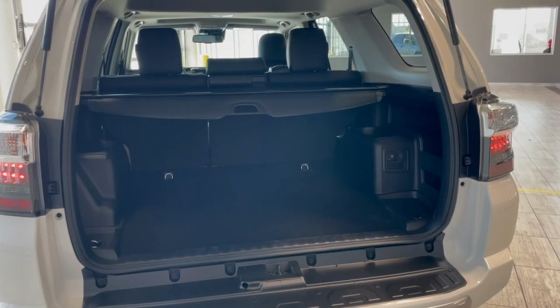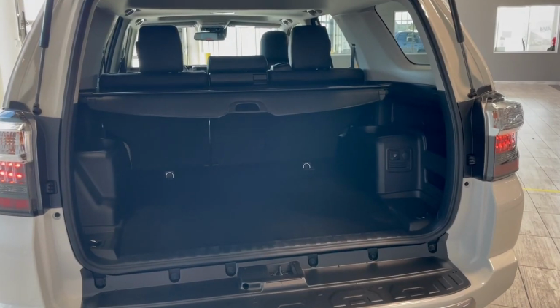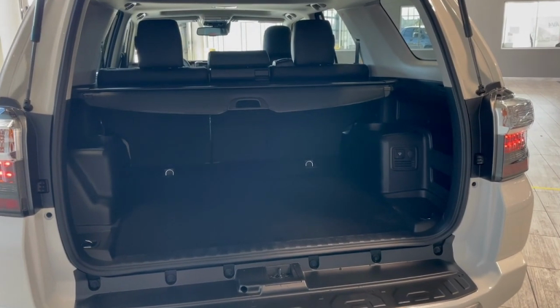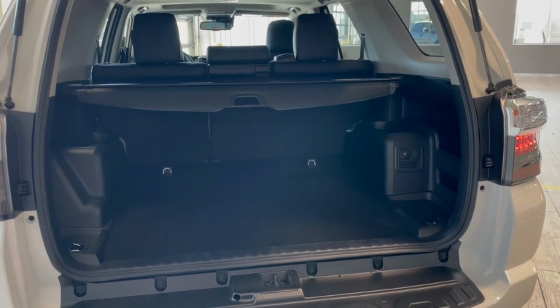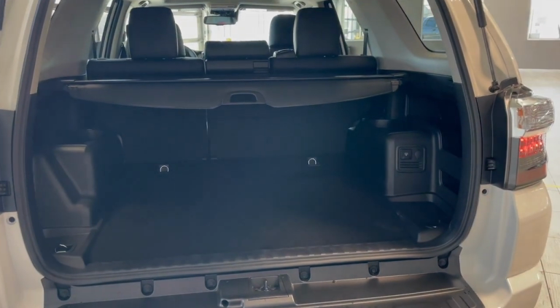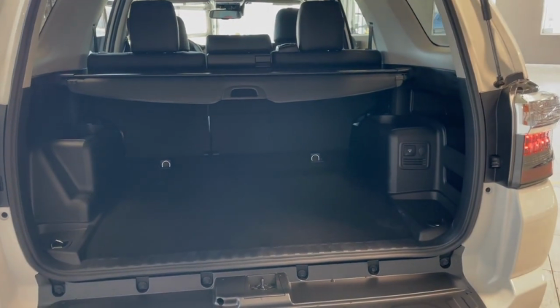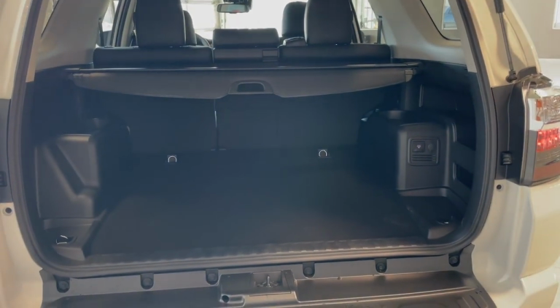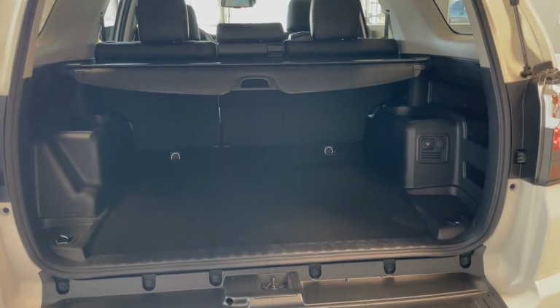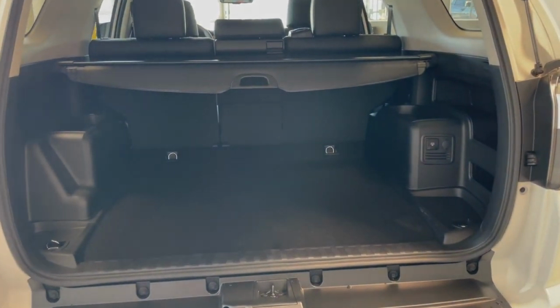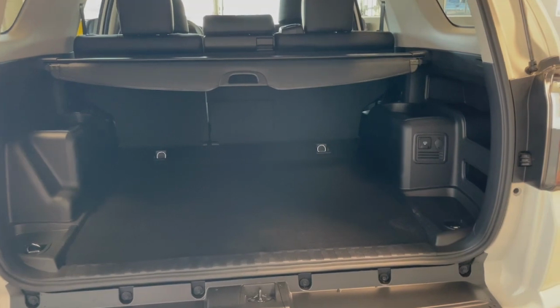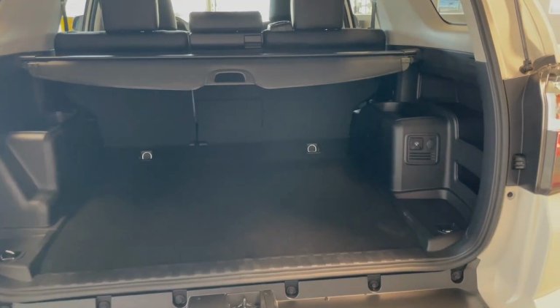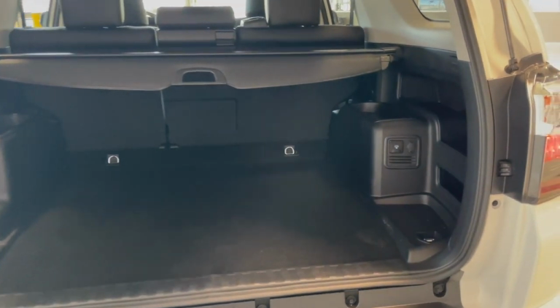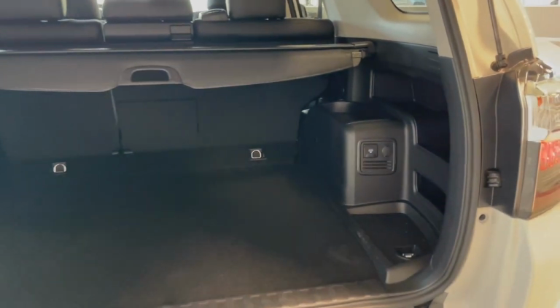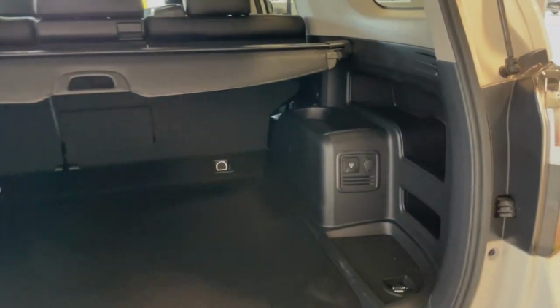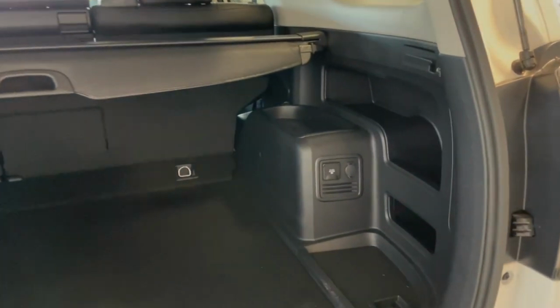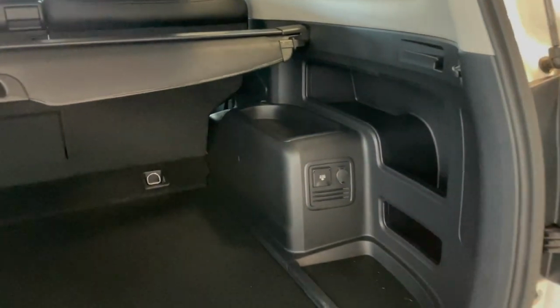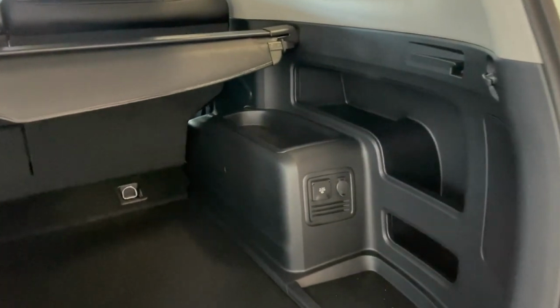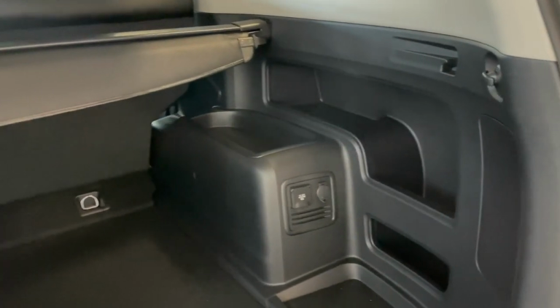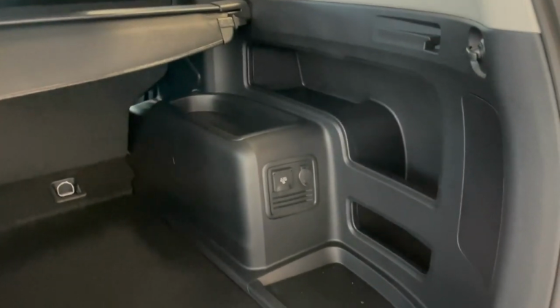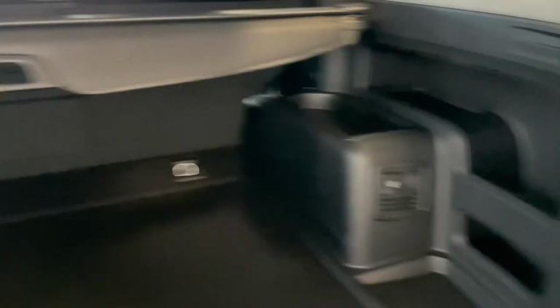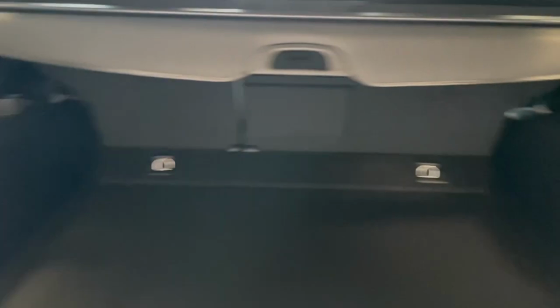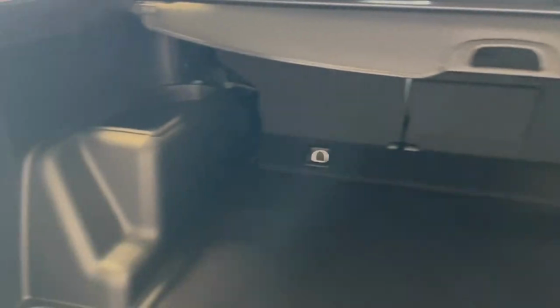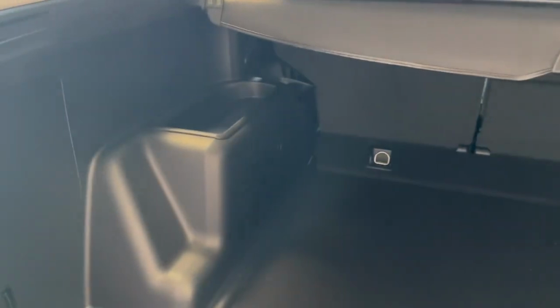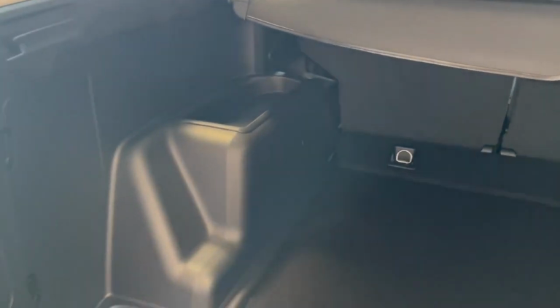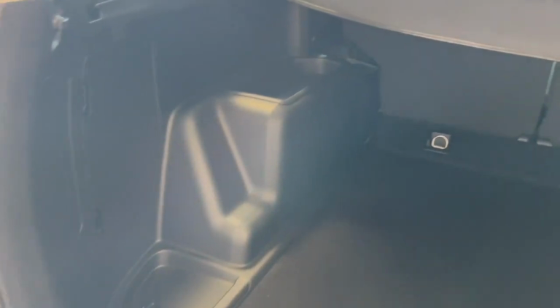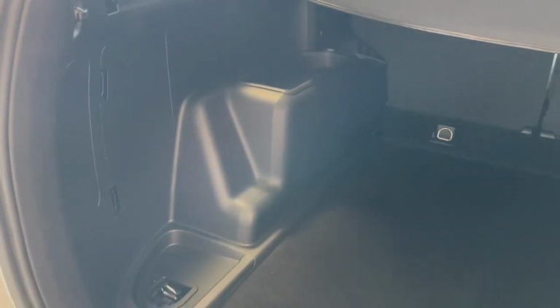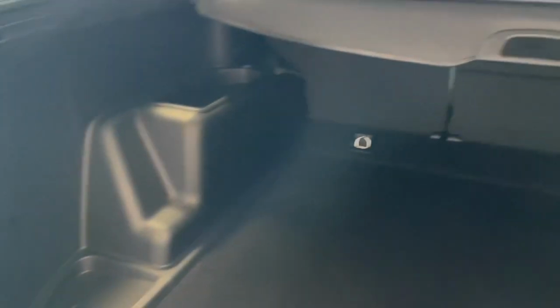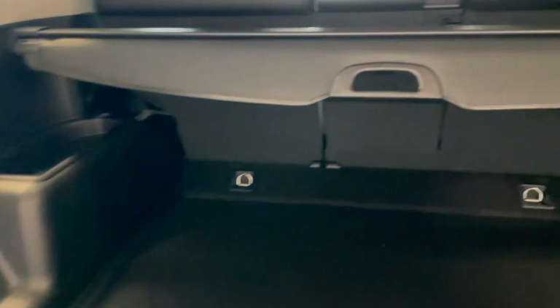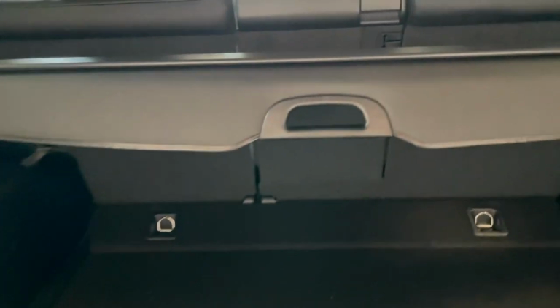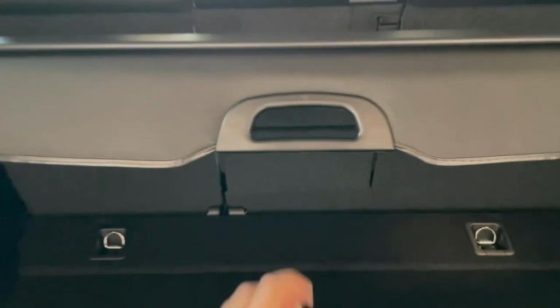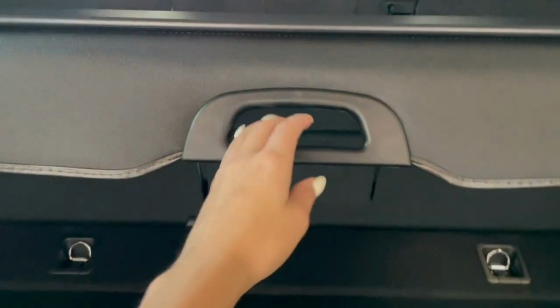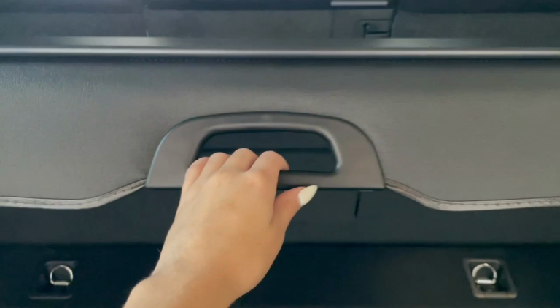The back of this 4Runner has a ton of storage space along with four tie down points. There are also two outlets and storage cubbies on either side. We also have this retractable privacy screen.